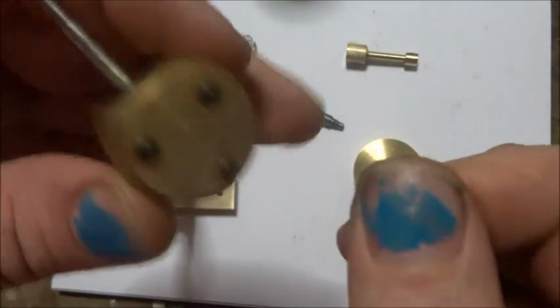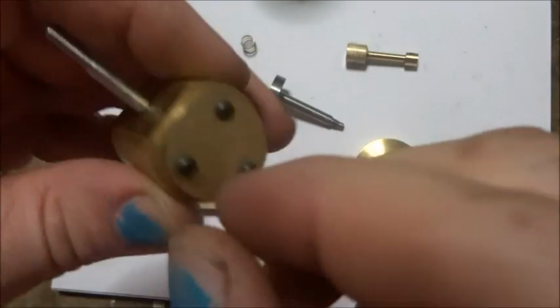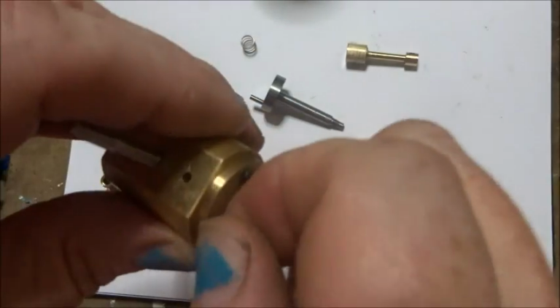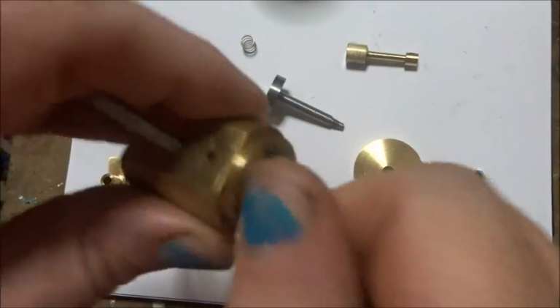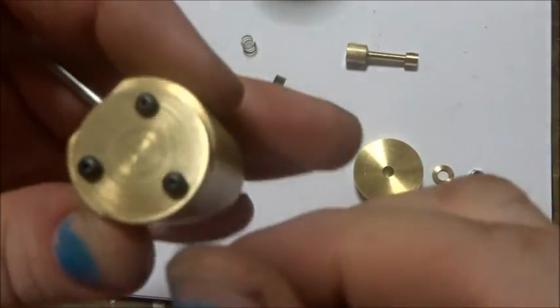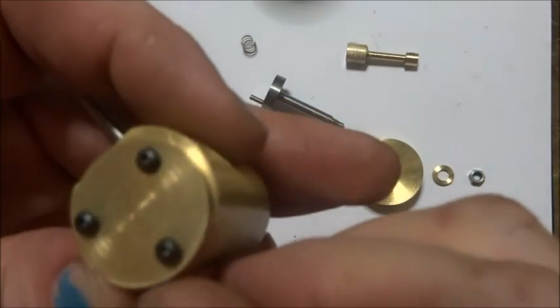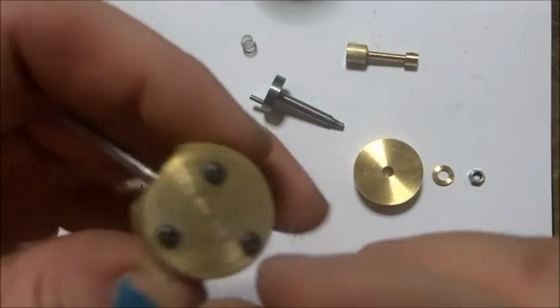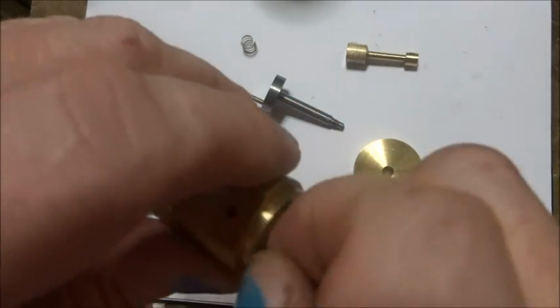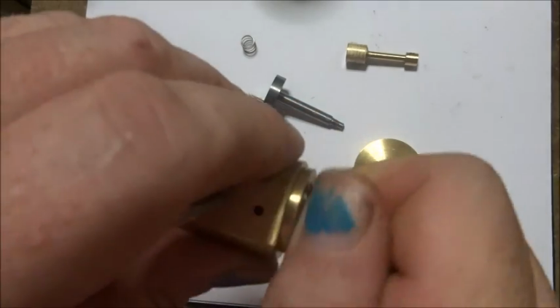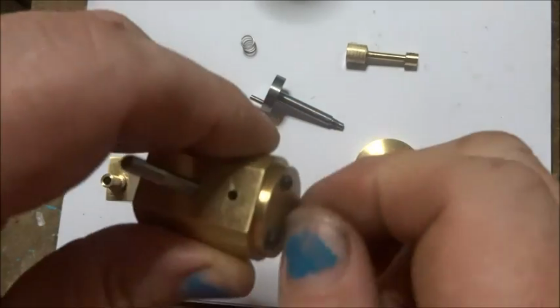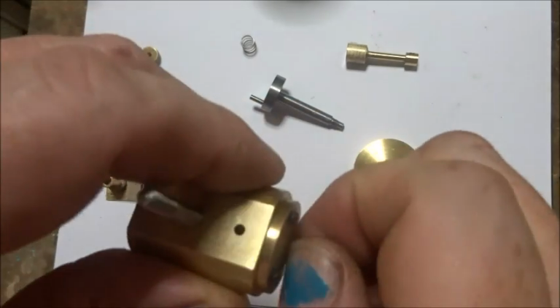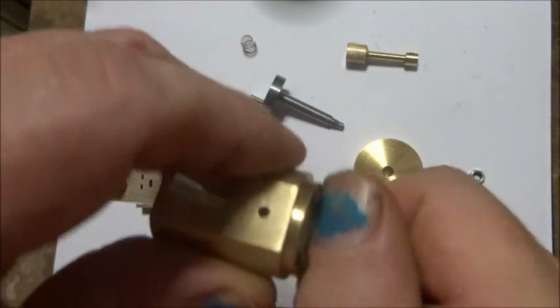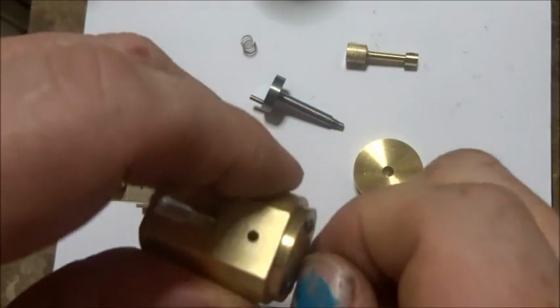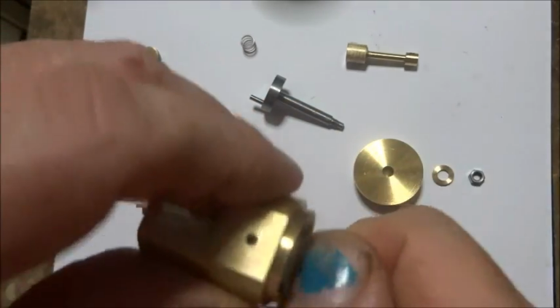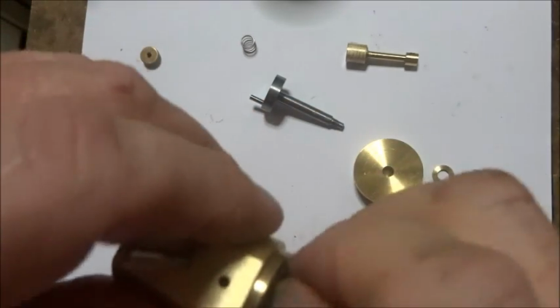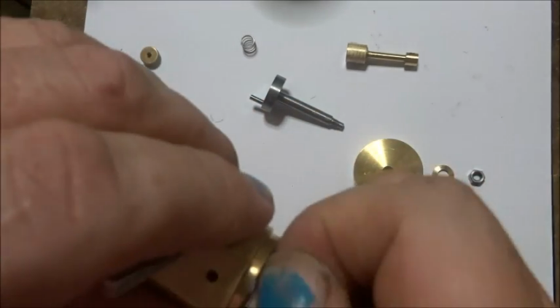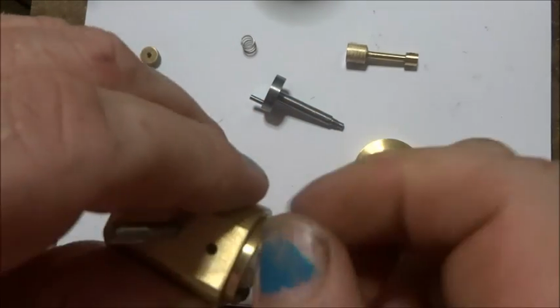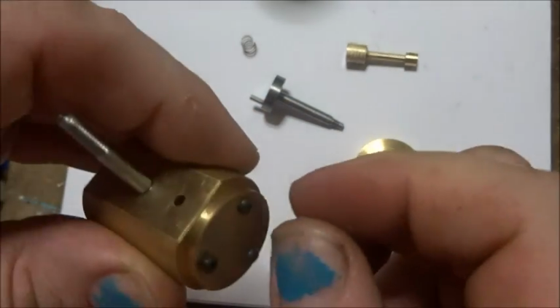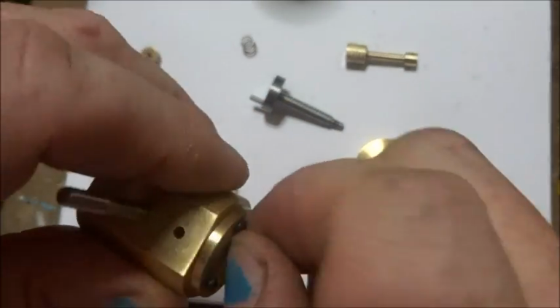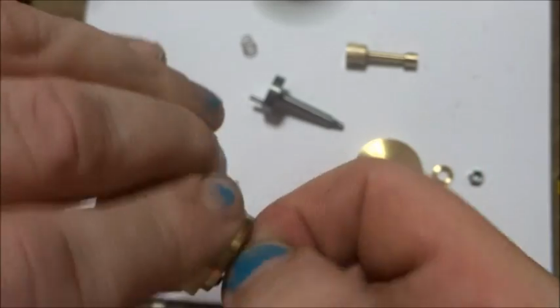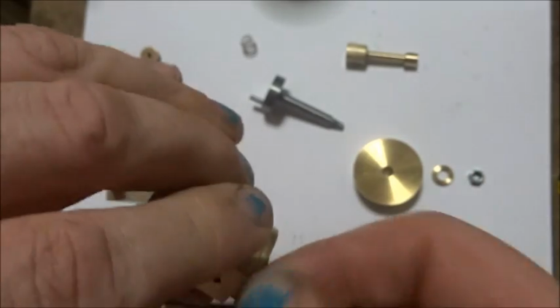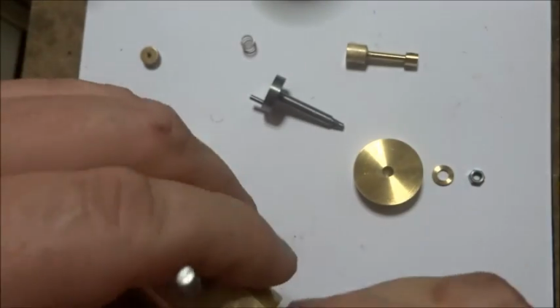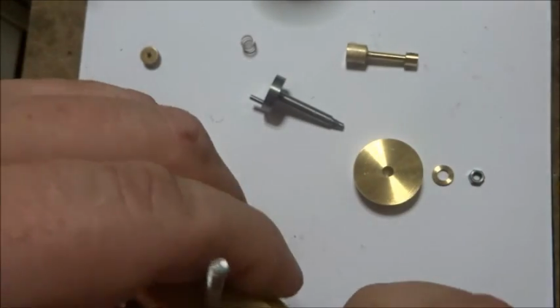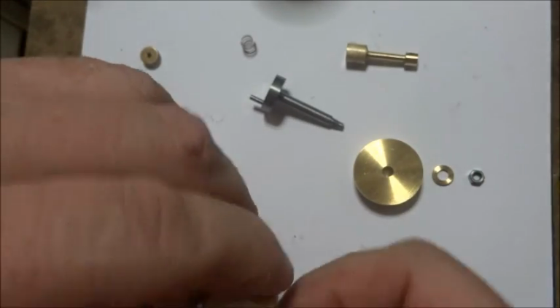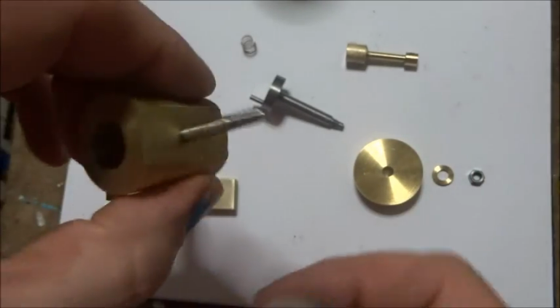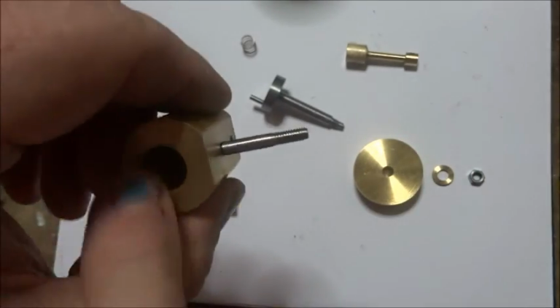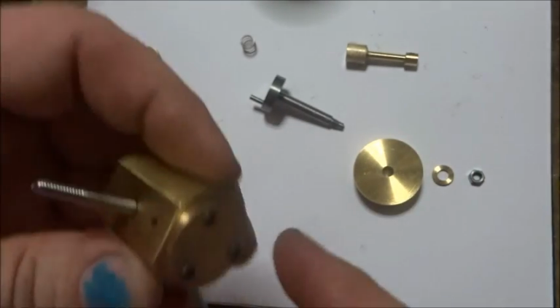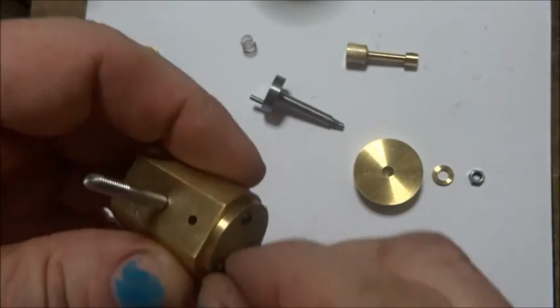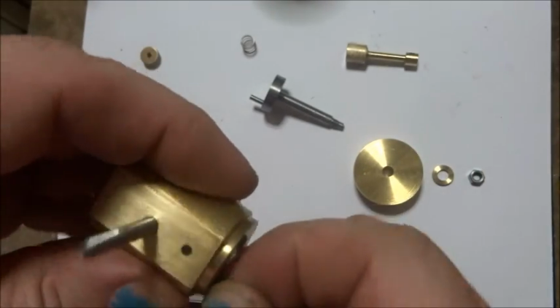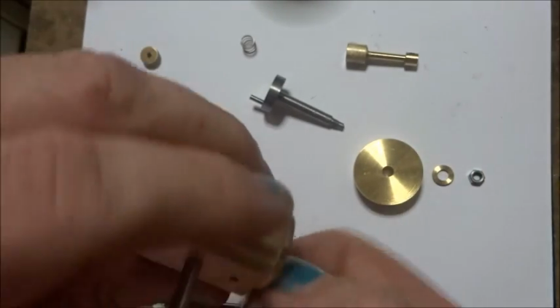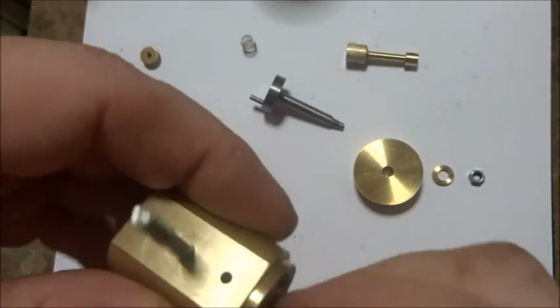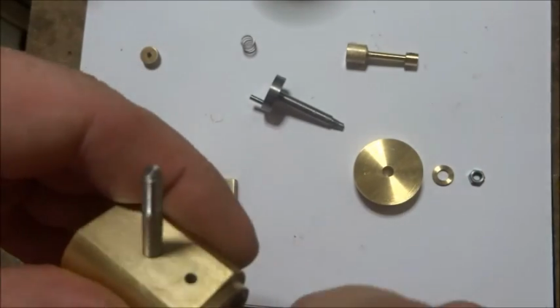I think it's a one millimeter Allen key — if you've got one. If you don't, you better go and get one because they need to be tight. I've made that a good push fit so I haven't put a gasket on there.